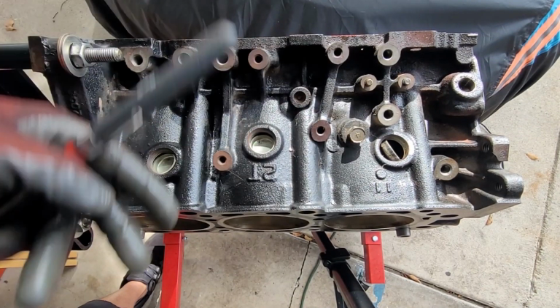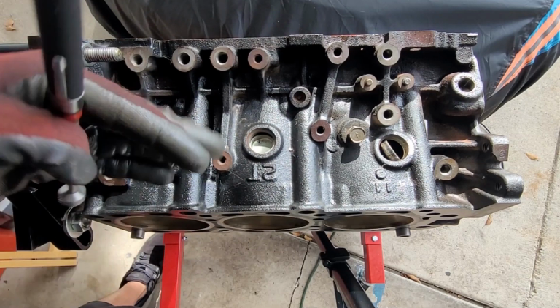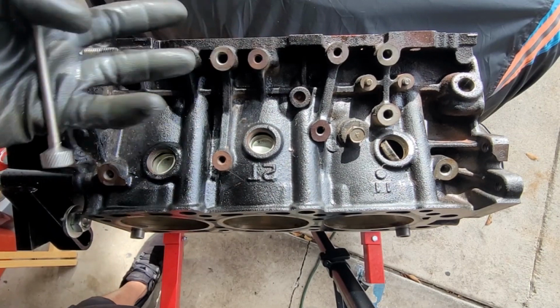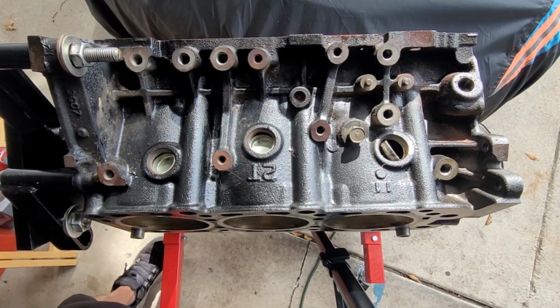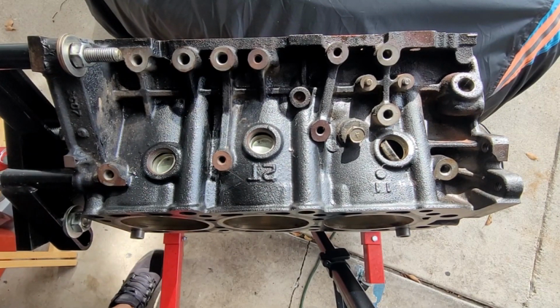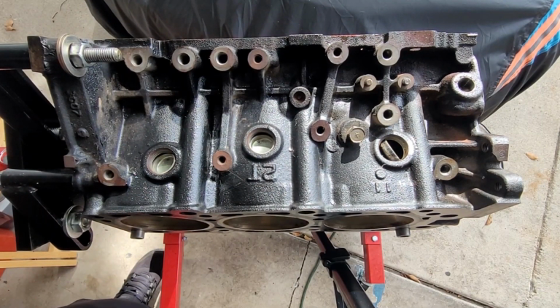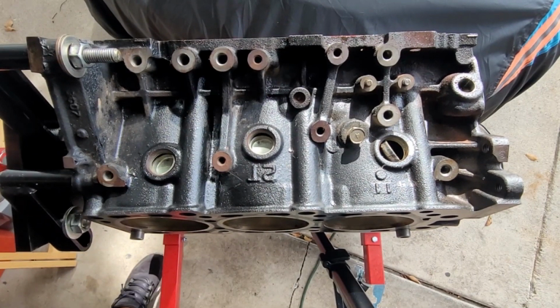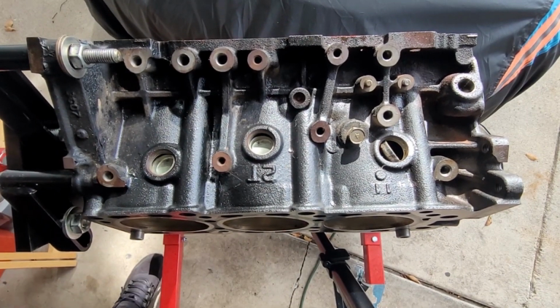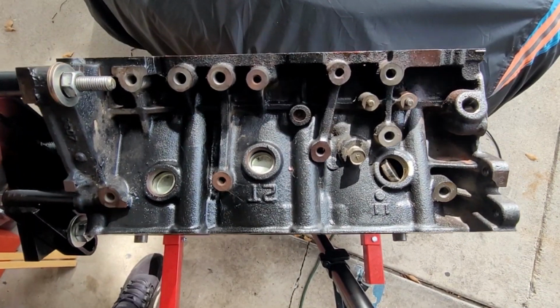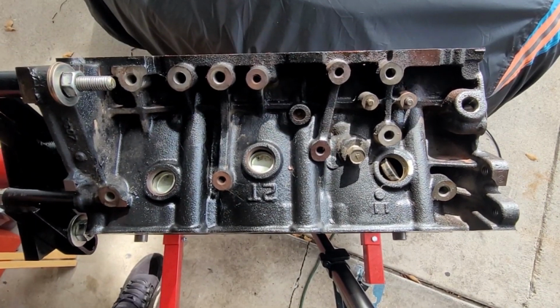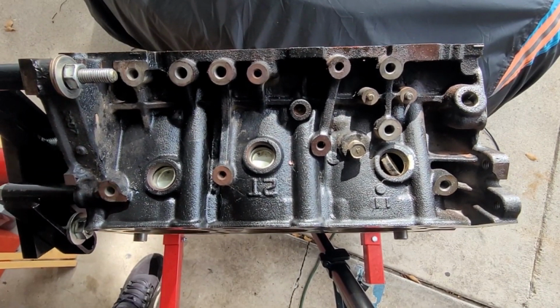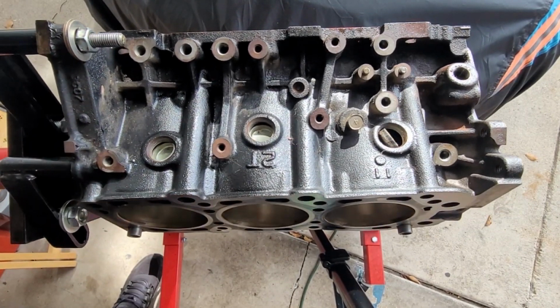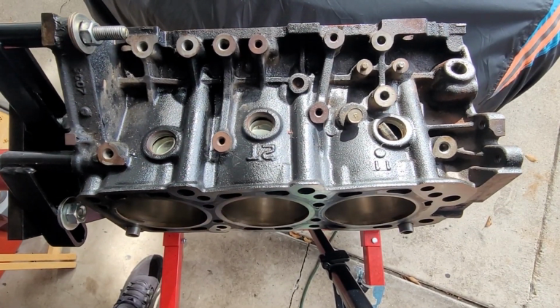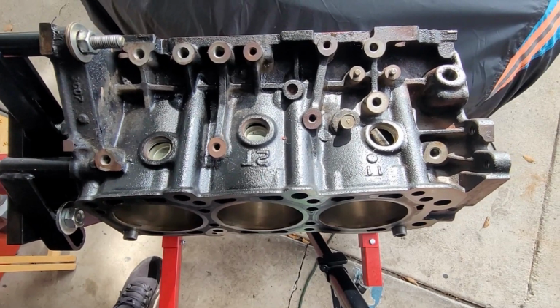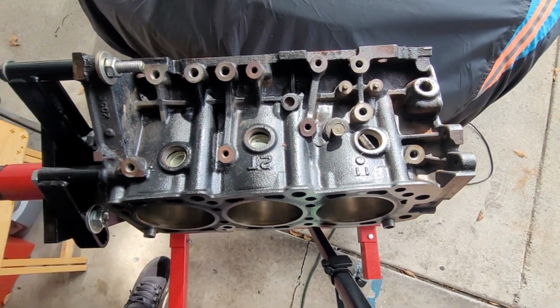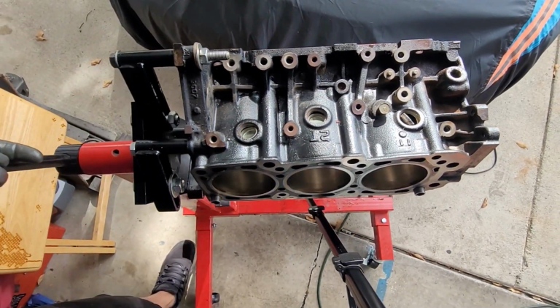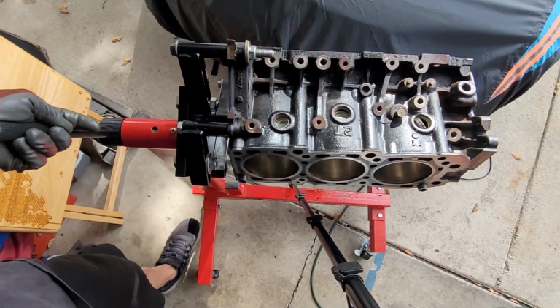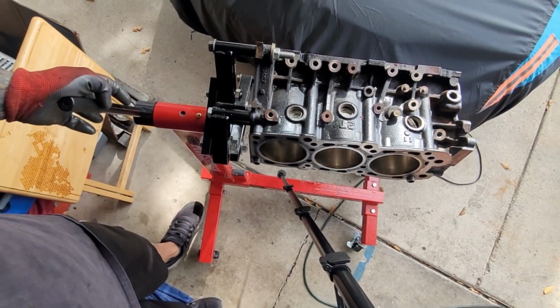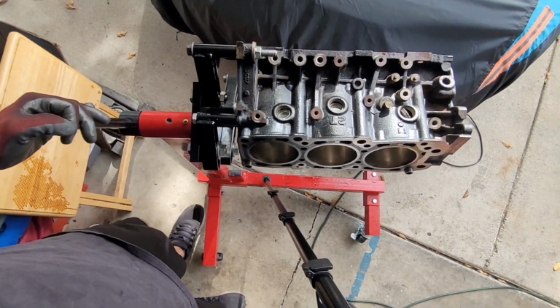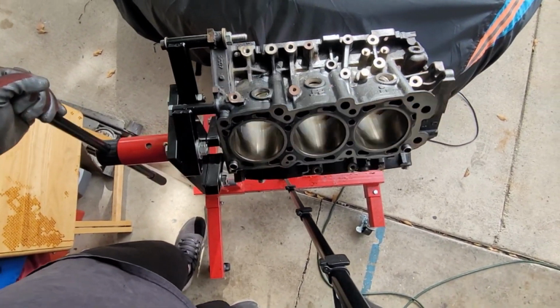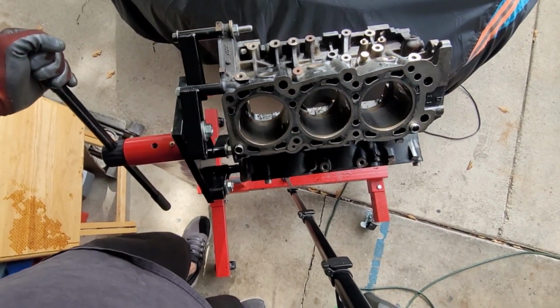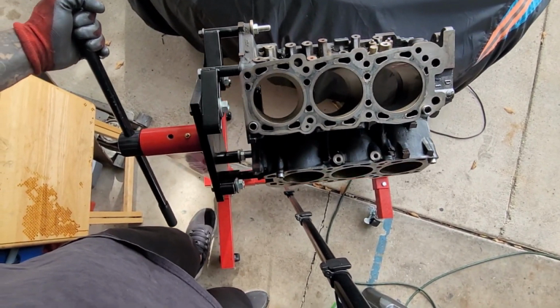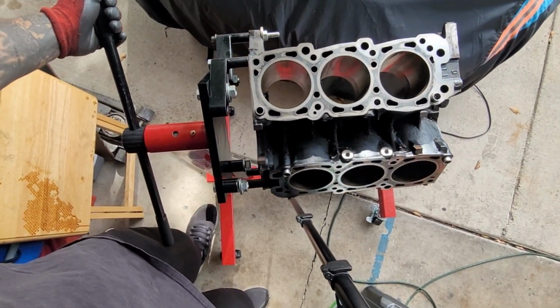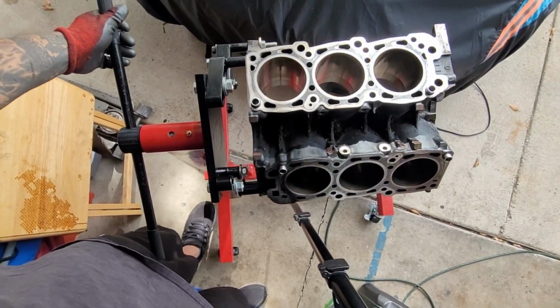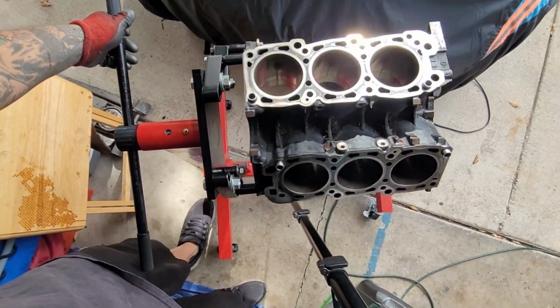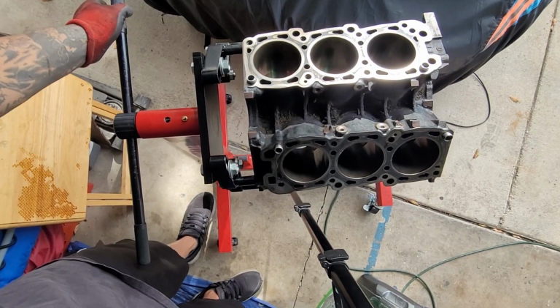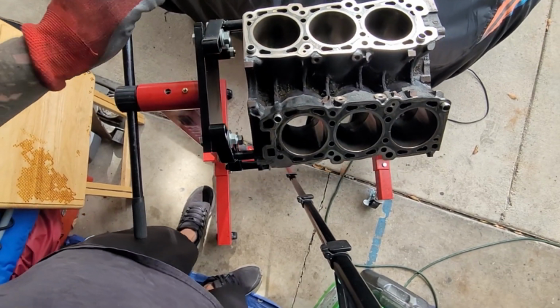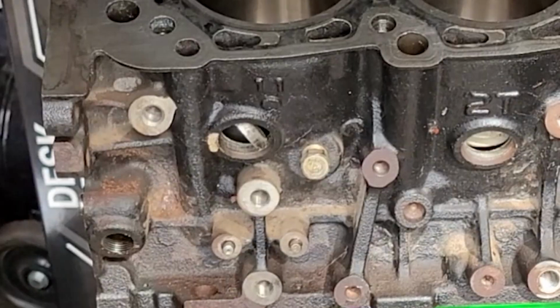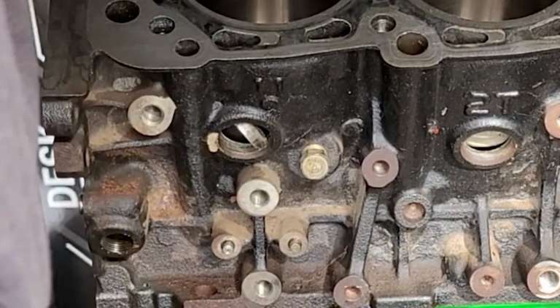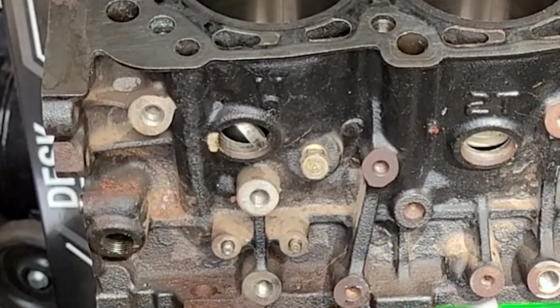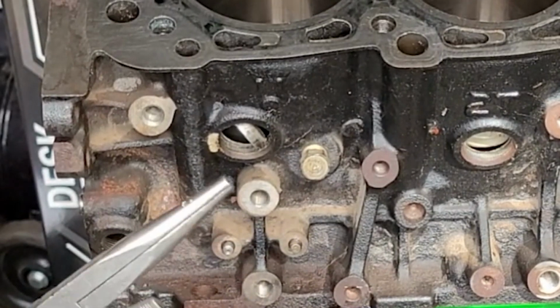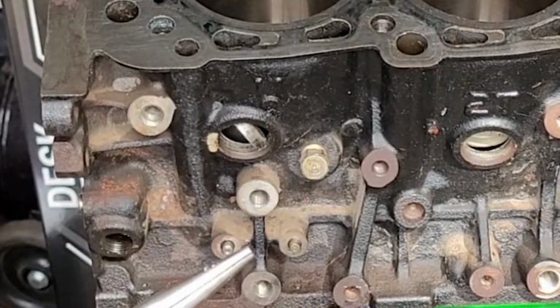I'll go ahead and rotate my engine stand and then we'll move to the other side. Roll it on its side.